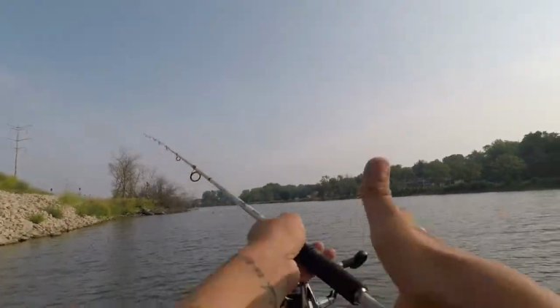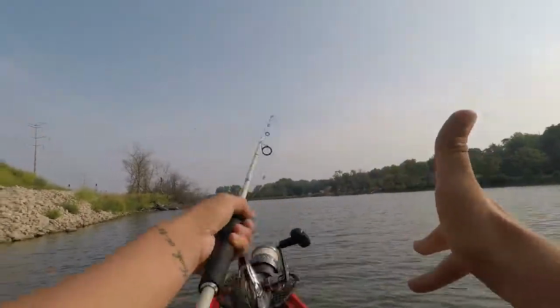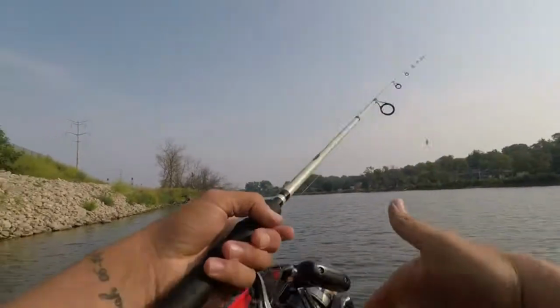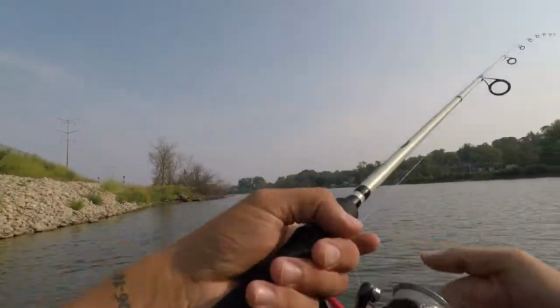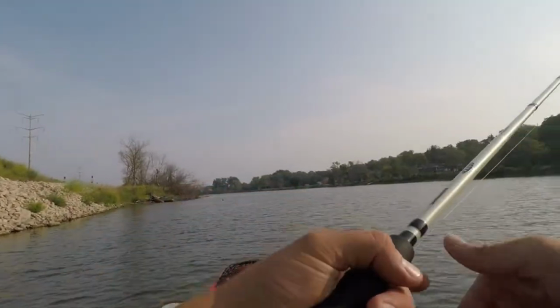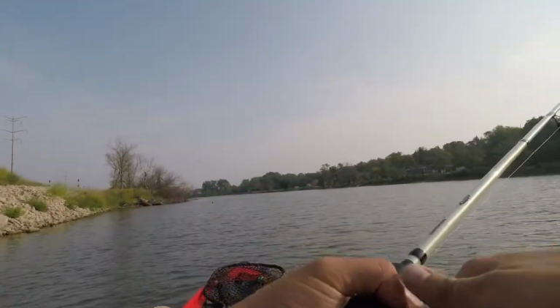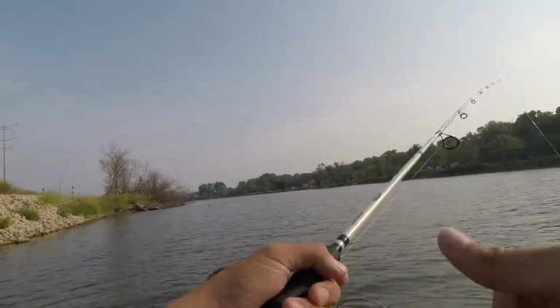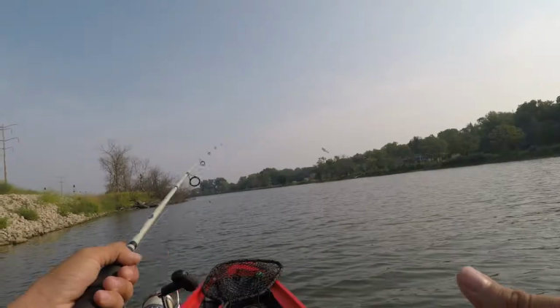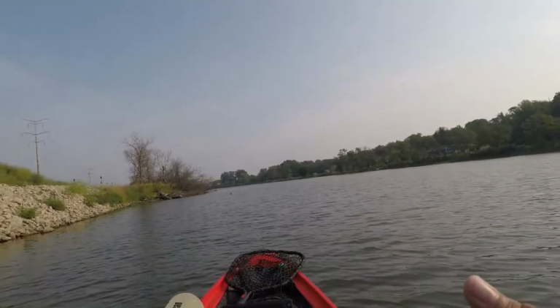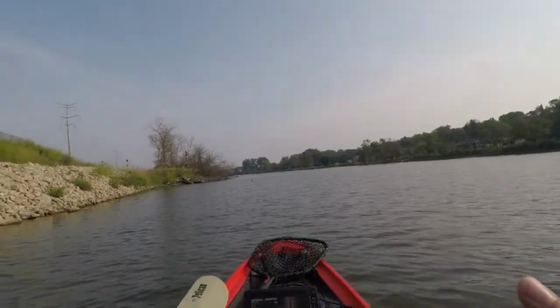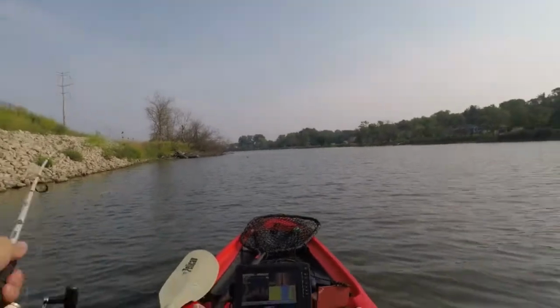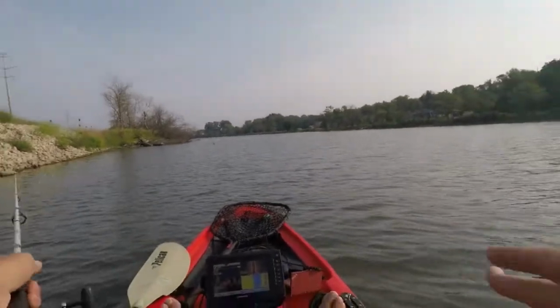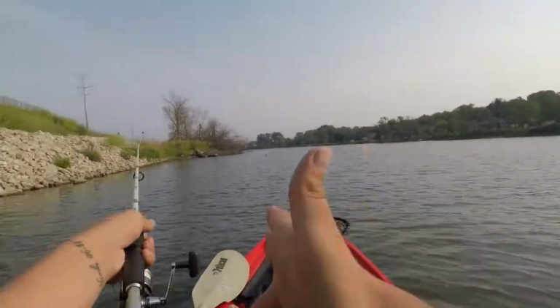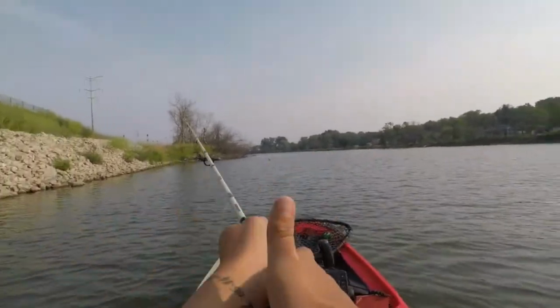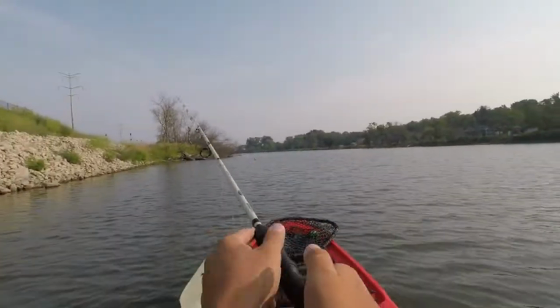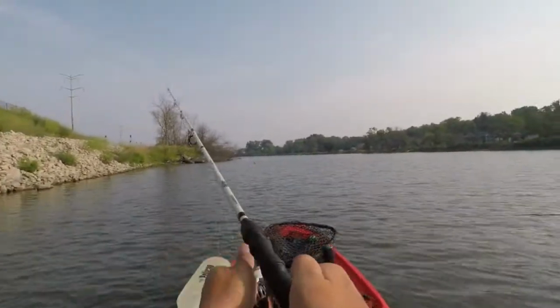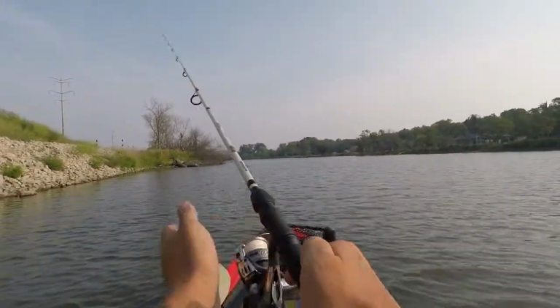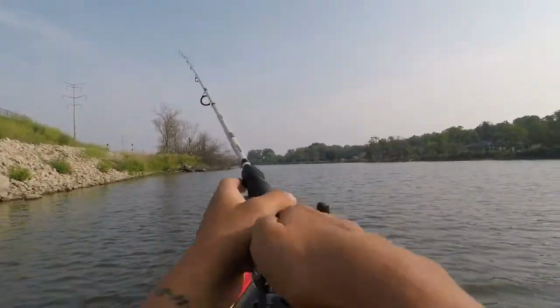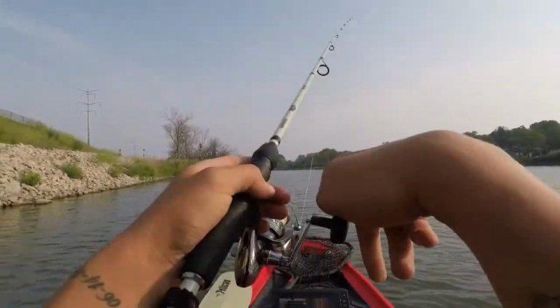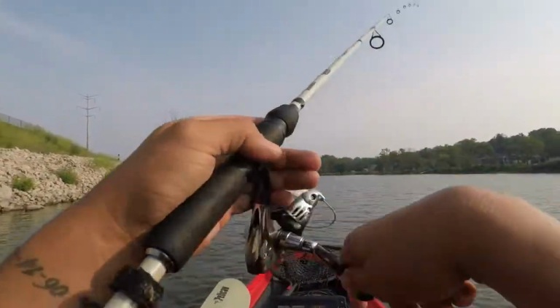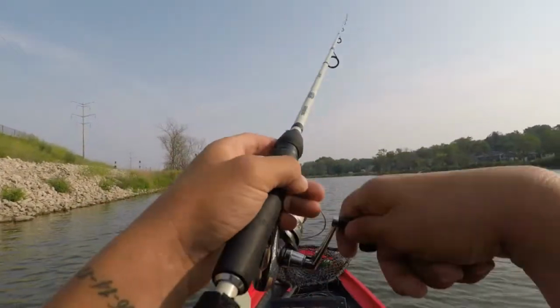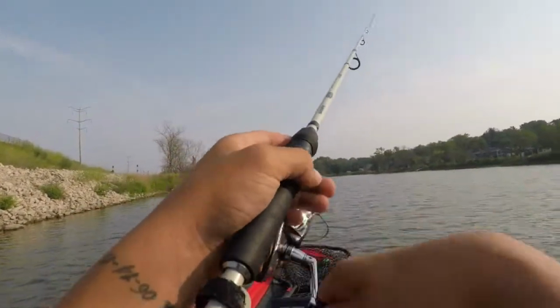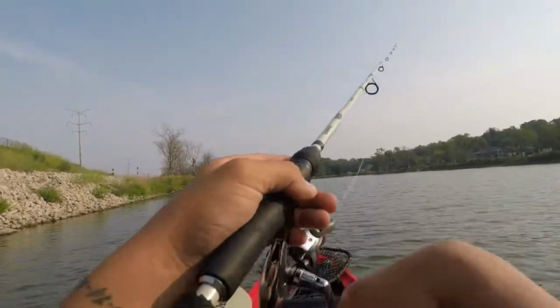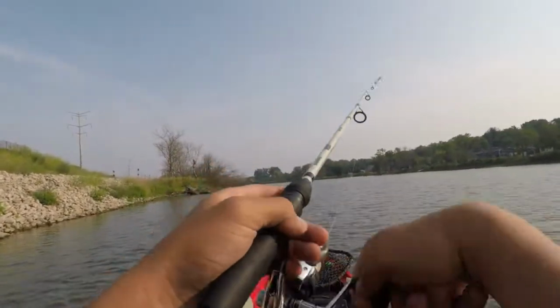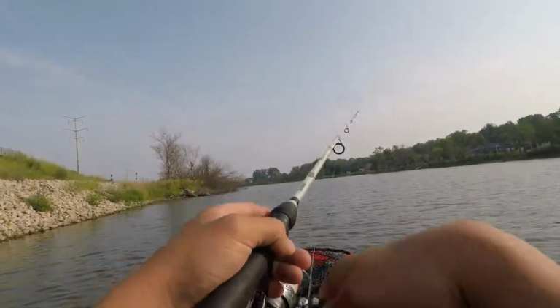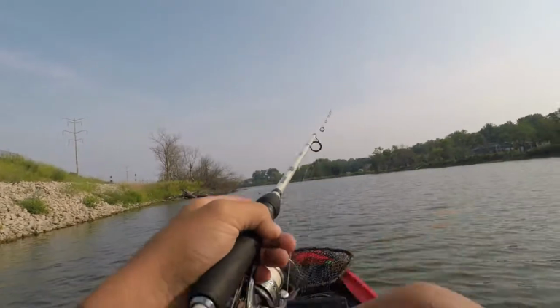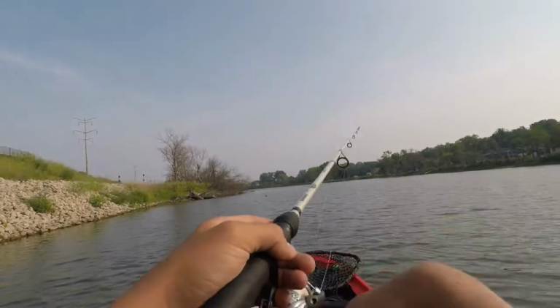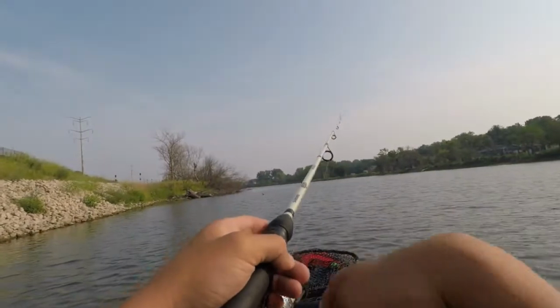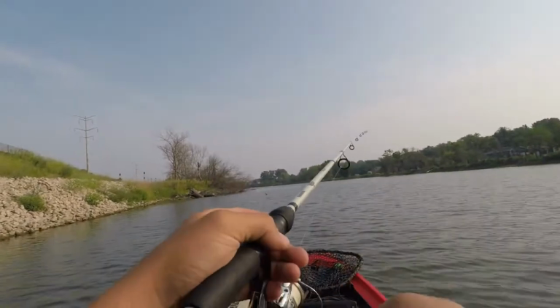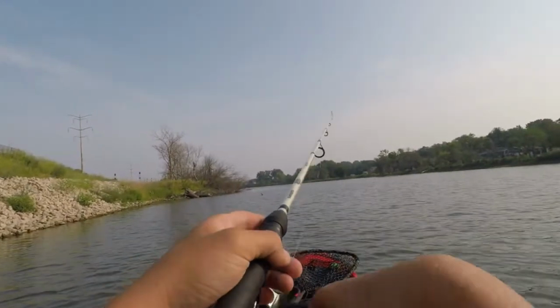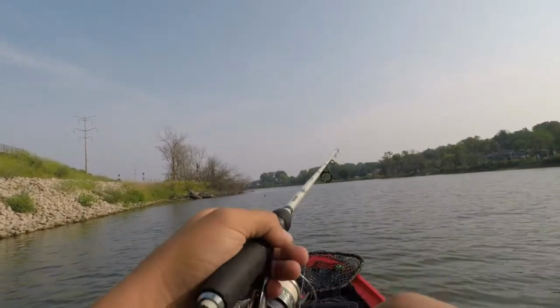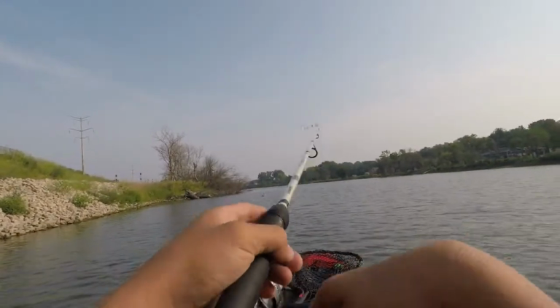We're in about four feet of water. It's a little swim bait on a Ned Rig head. I'm just swimming it back.